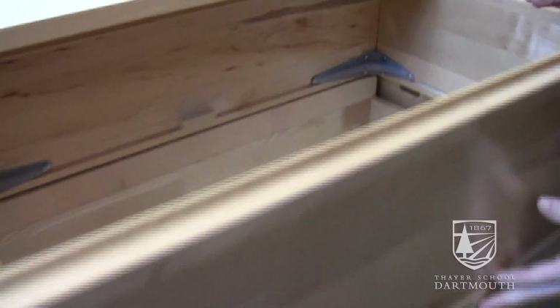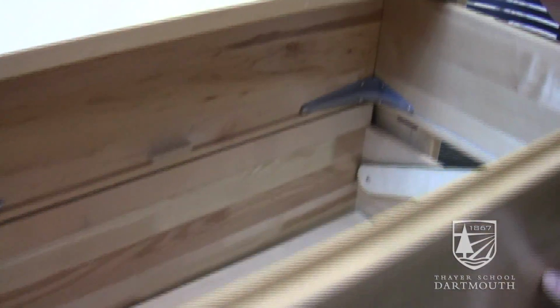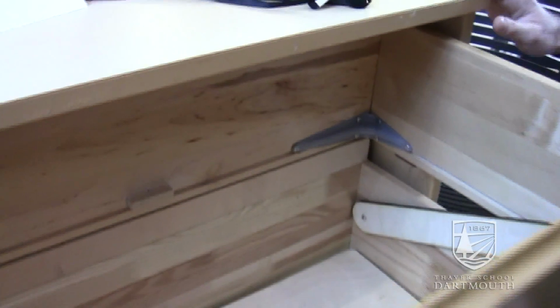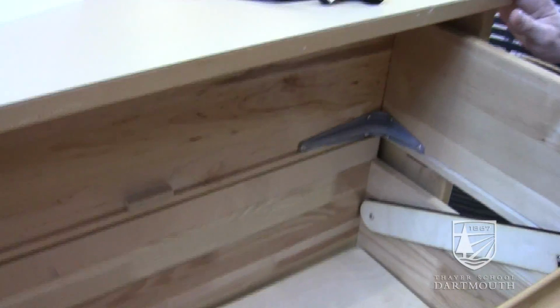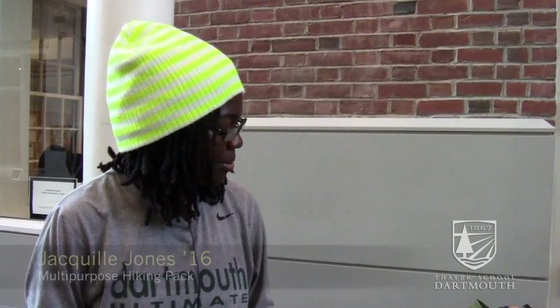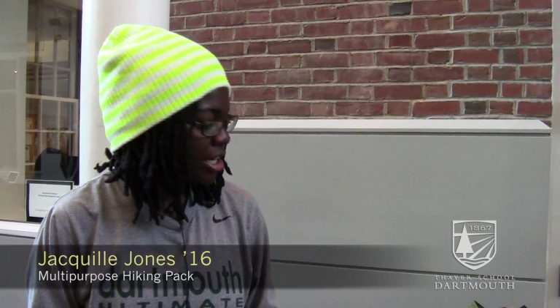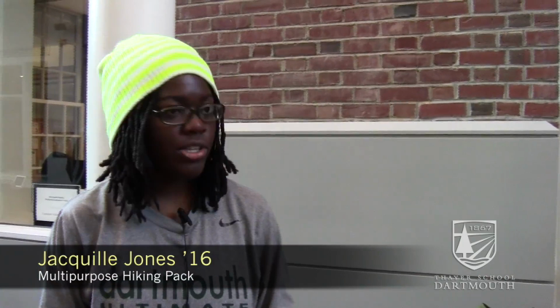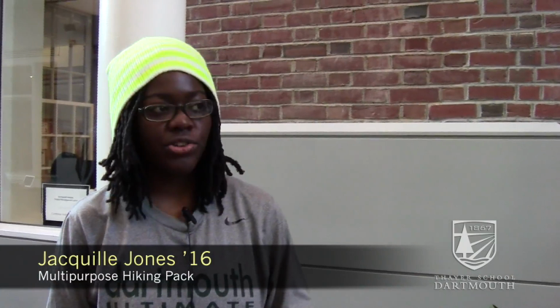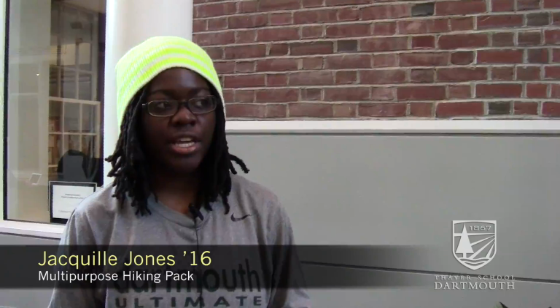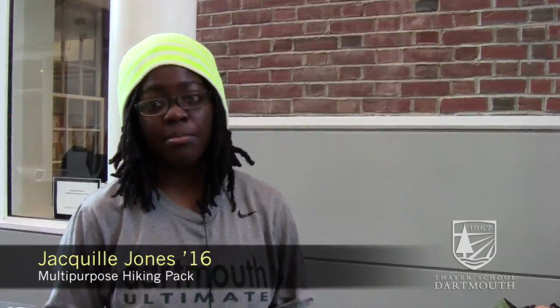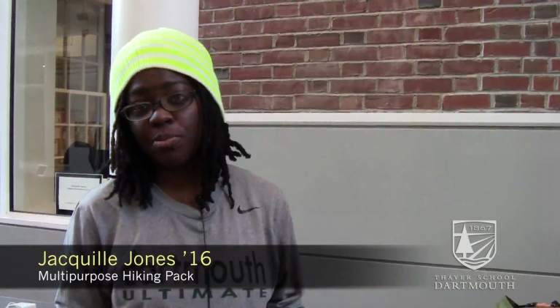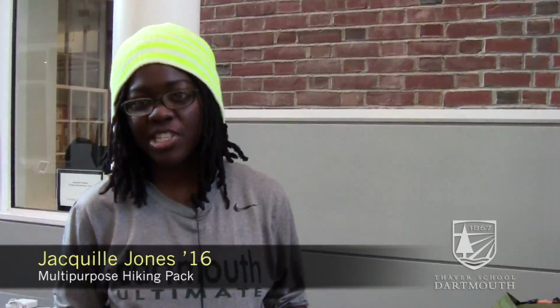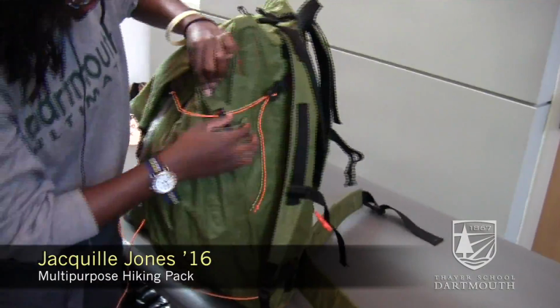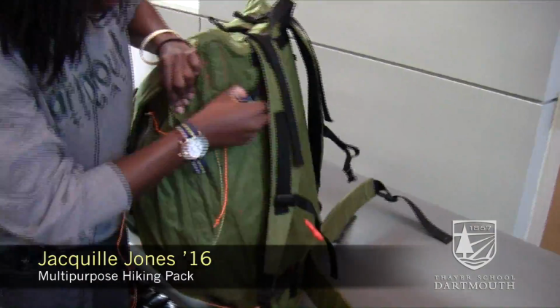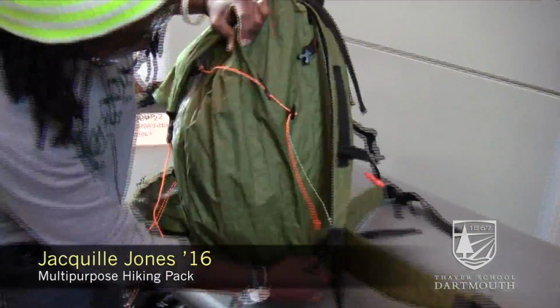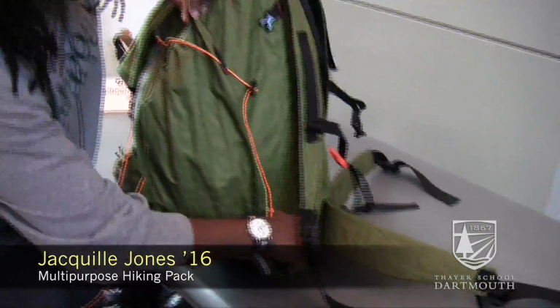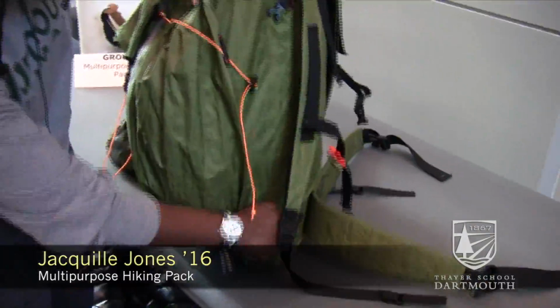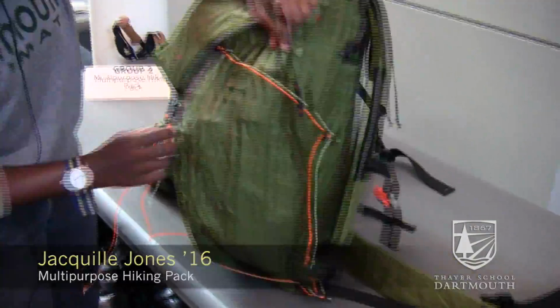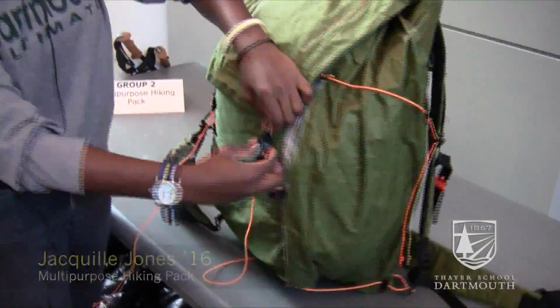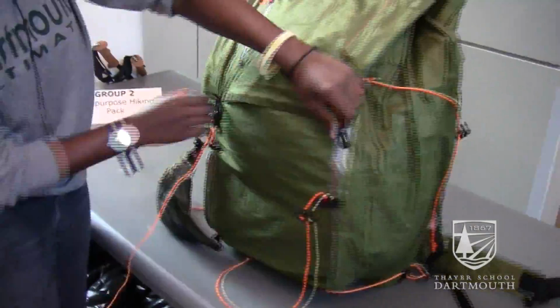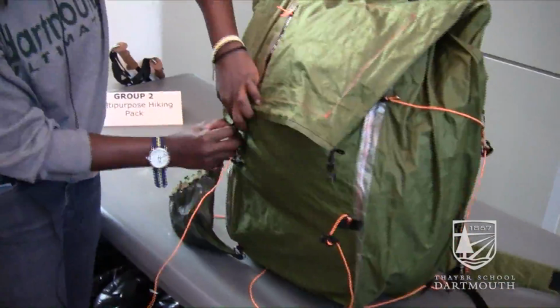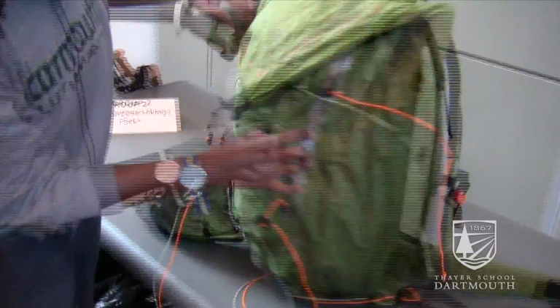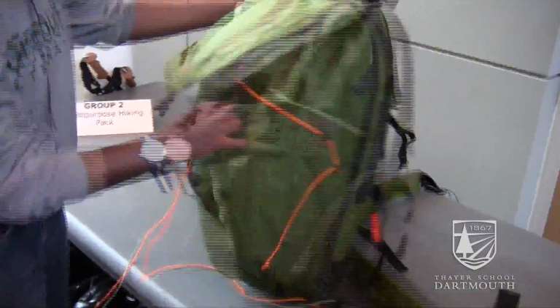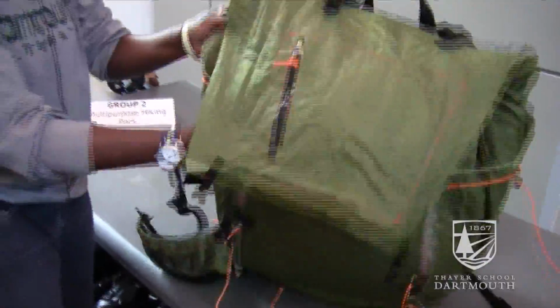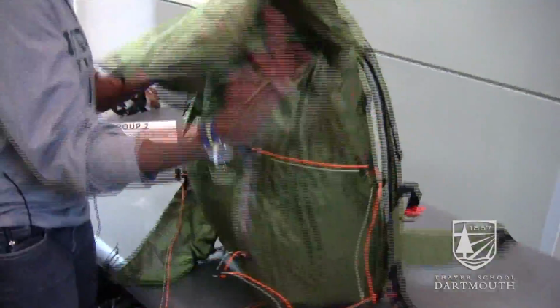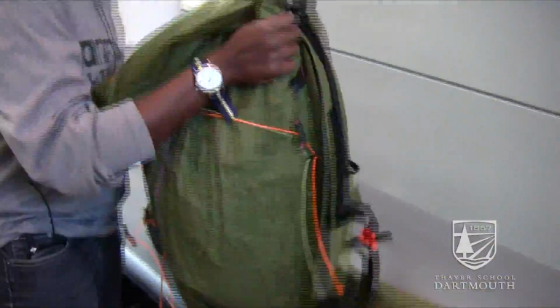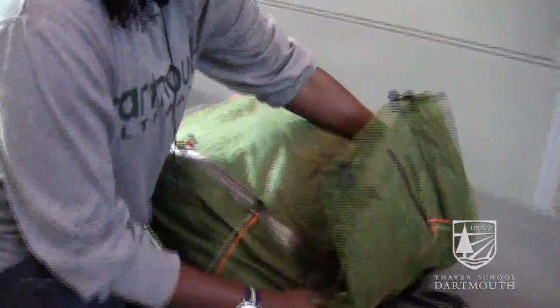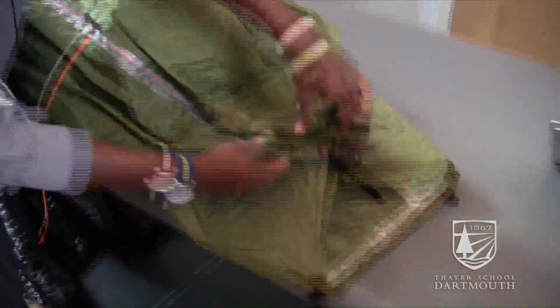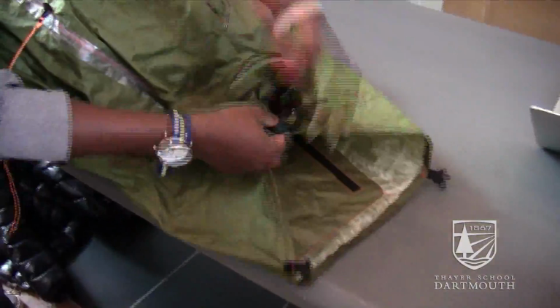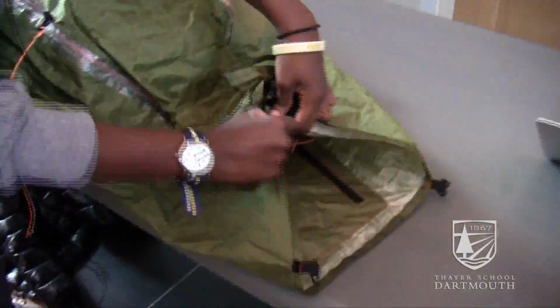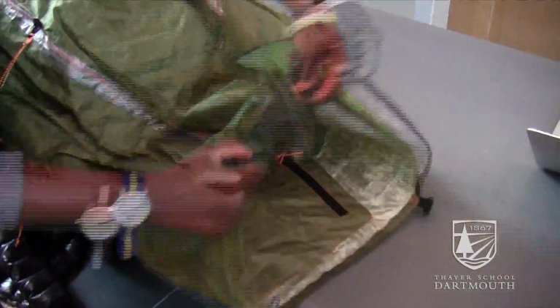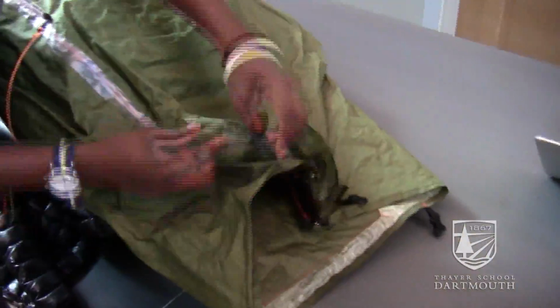Our project was to create a multi-purpose hiking pack that starts out as a normal hiking pack and then can unfold into a ground cloth.